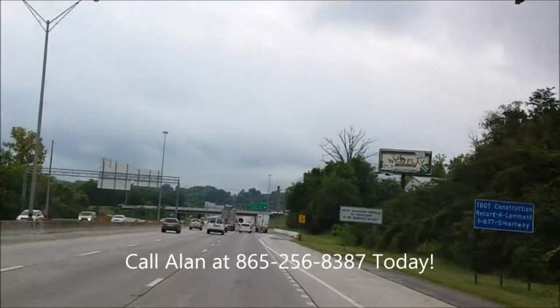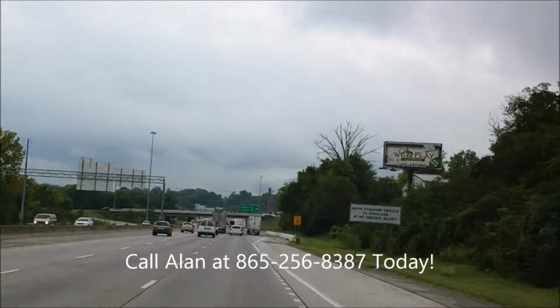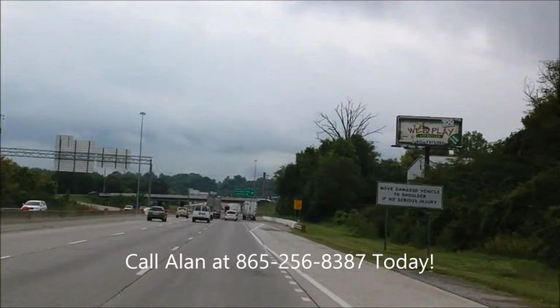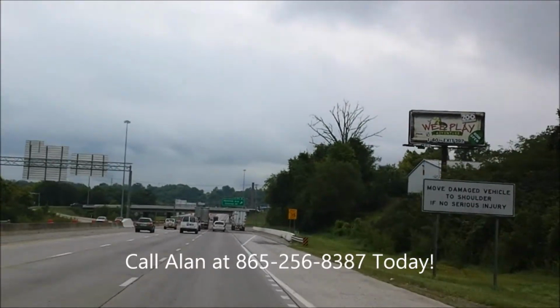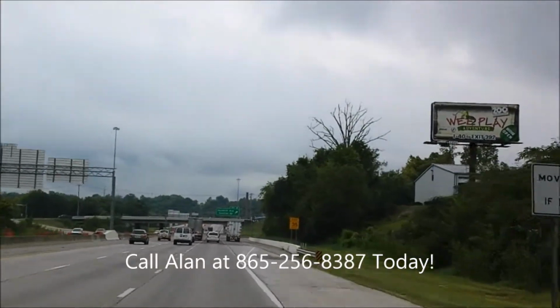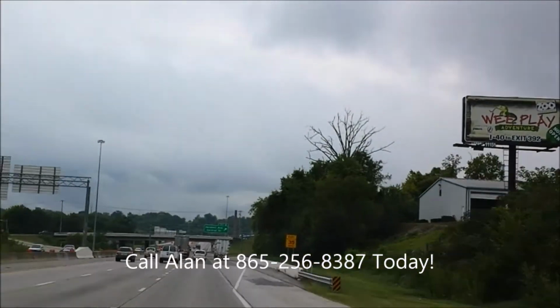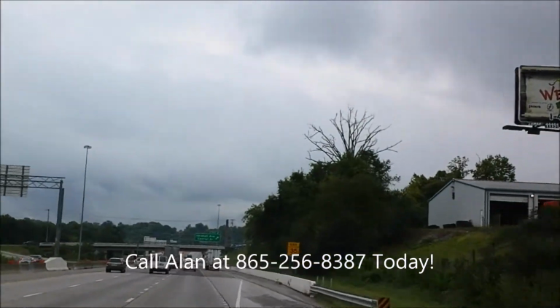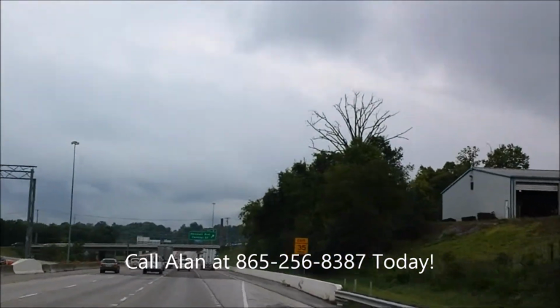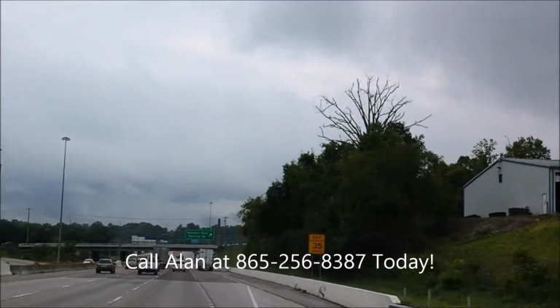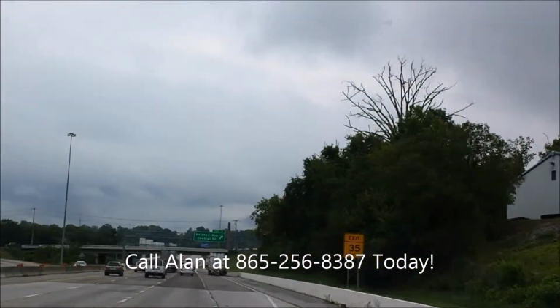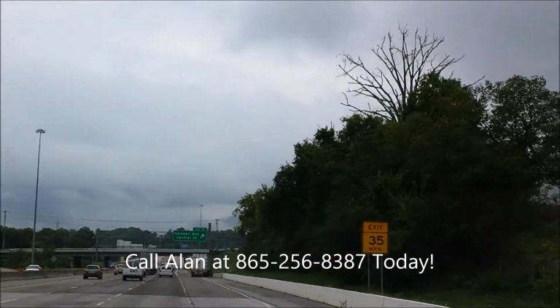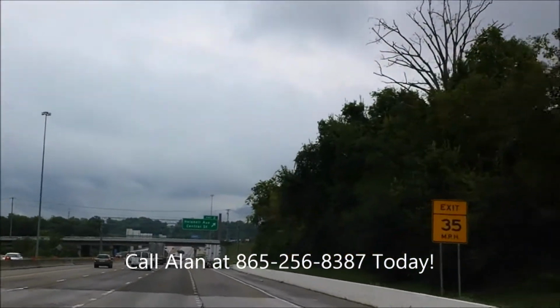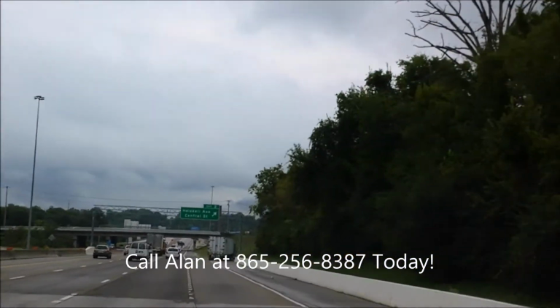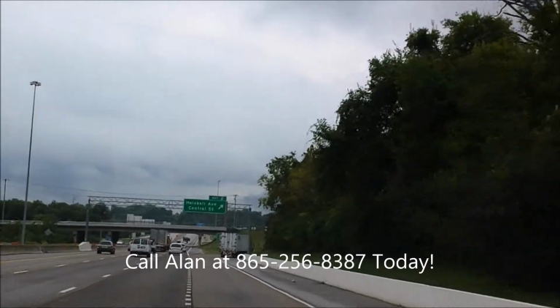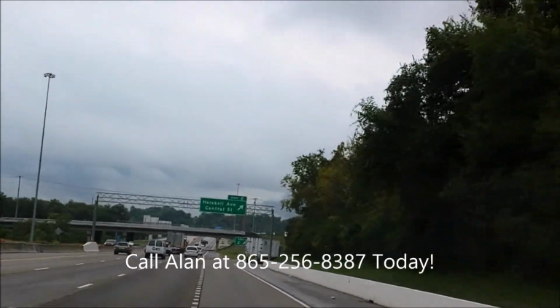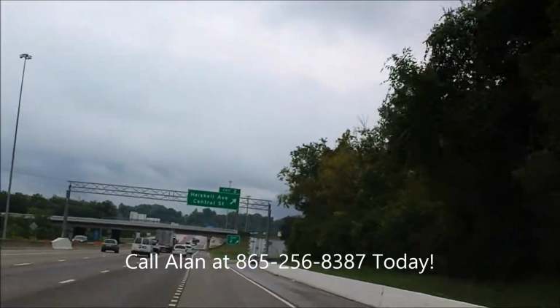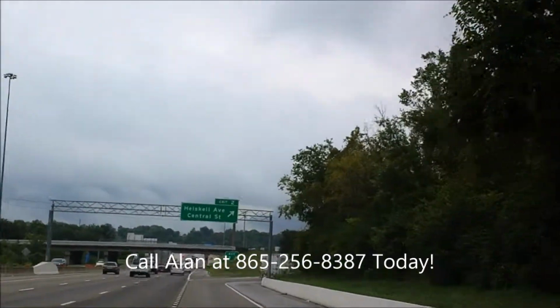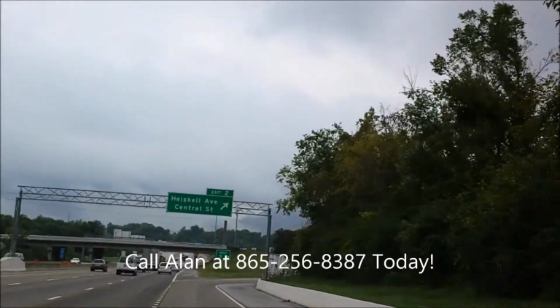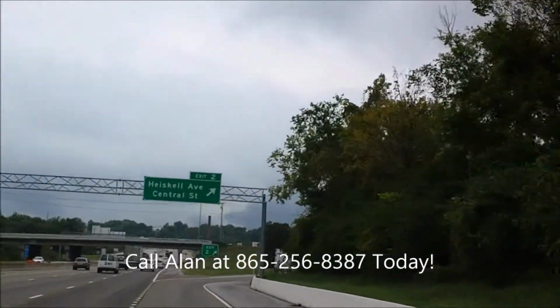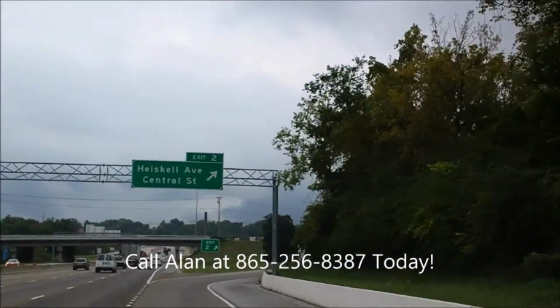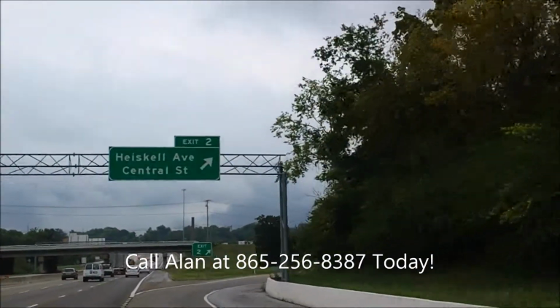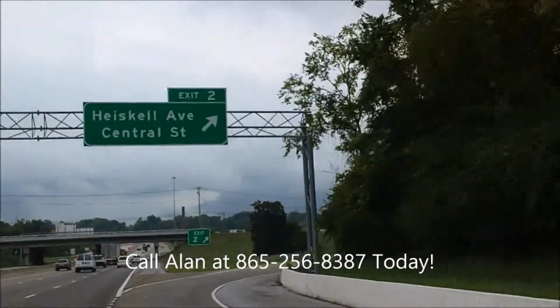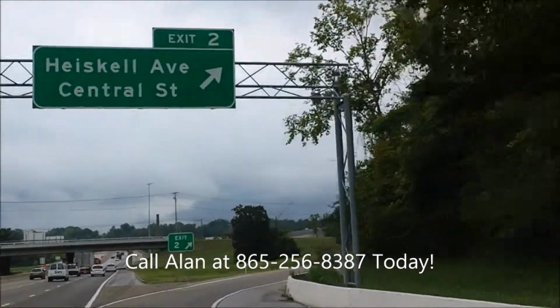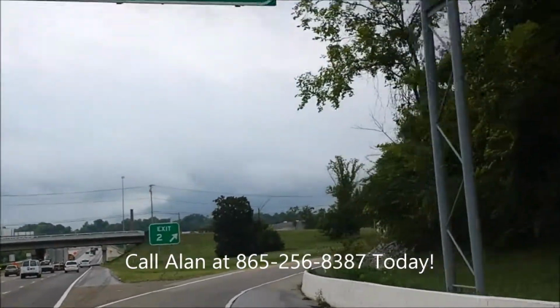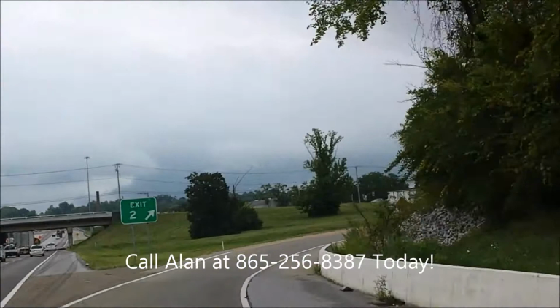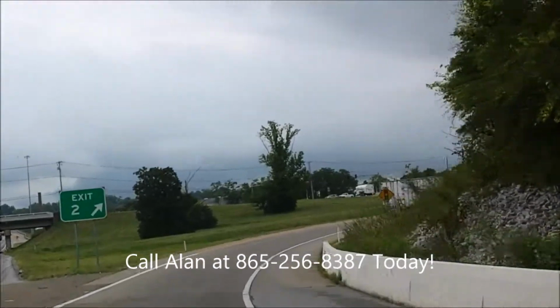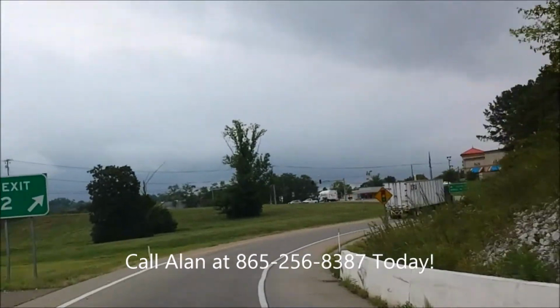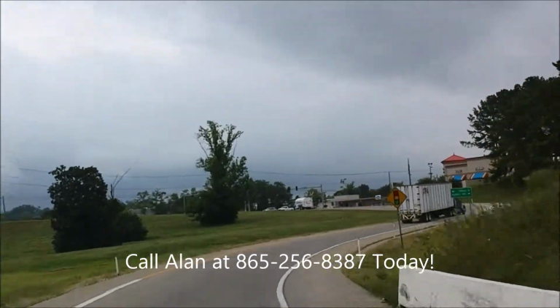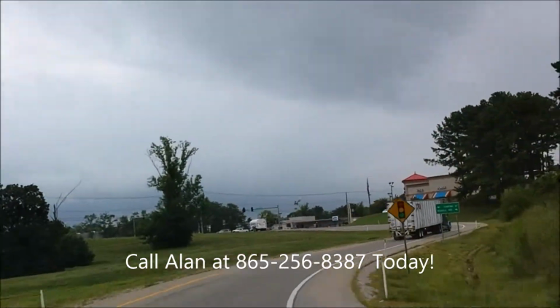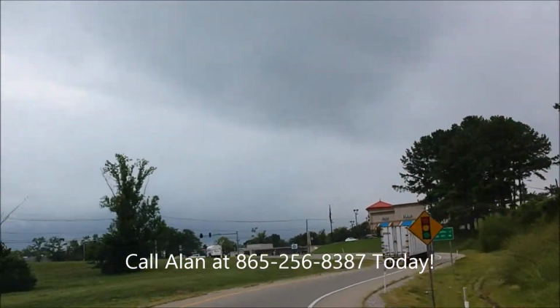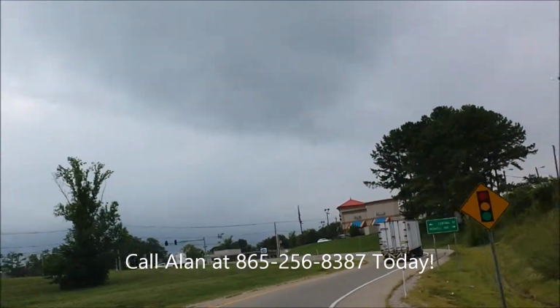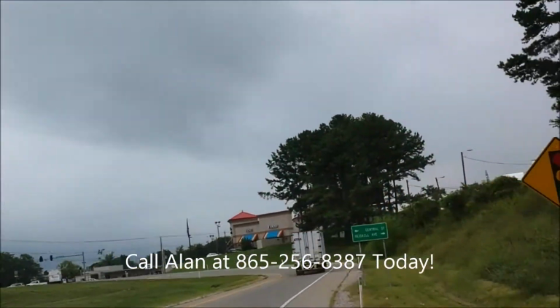It's going to make somebody the perfect truck. Come and see me — 865-256-8387. That's my number. Call me, 865-256-8387. This is Alan, Roadmaster Auto Sales. I look forward to meeting you soon.